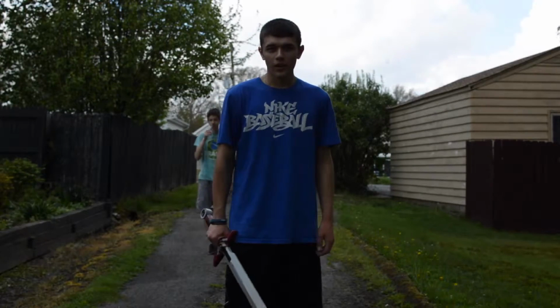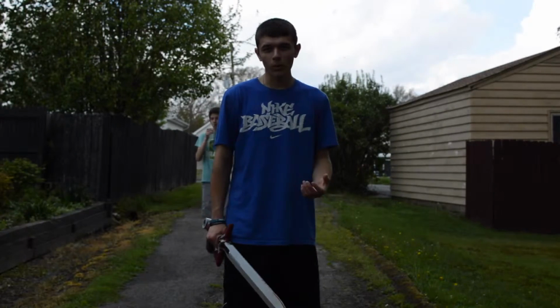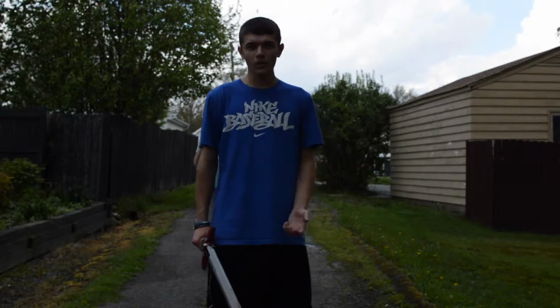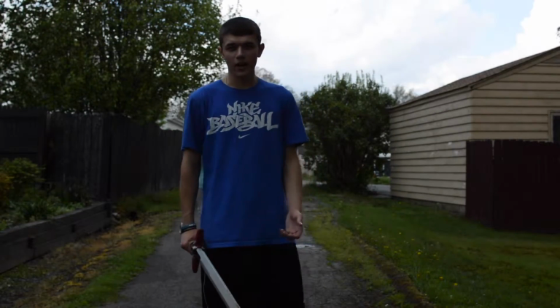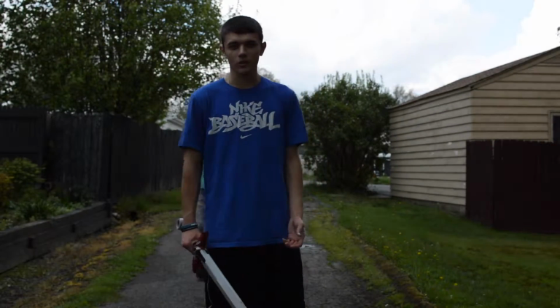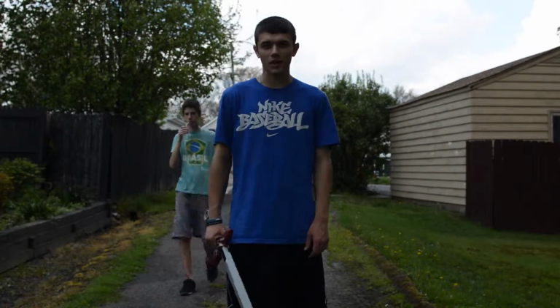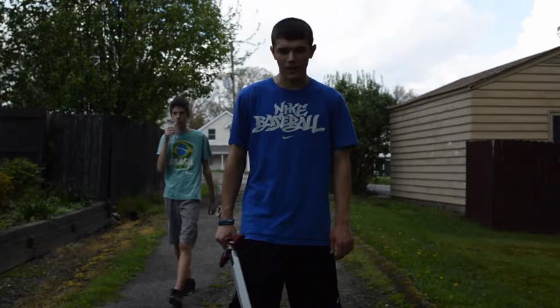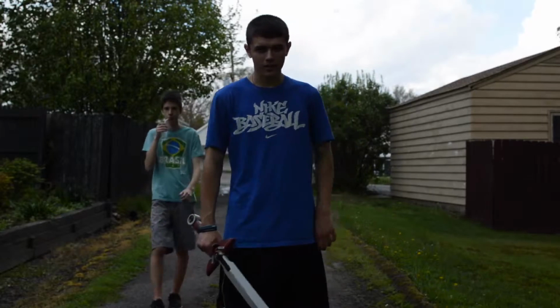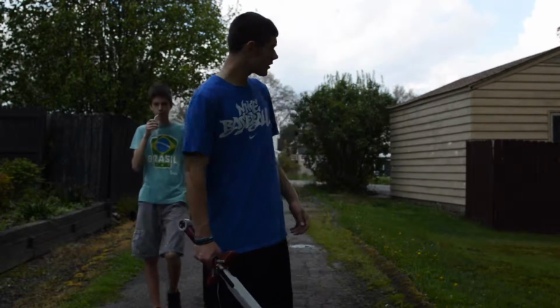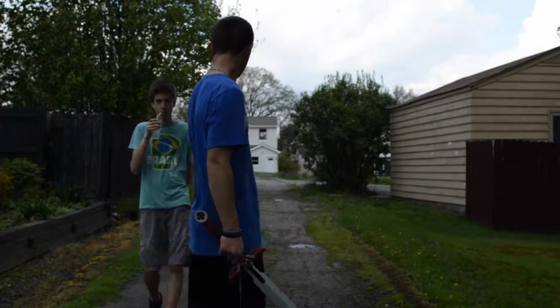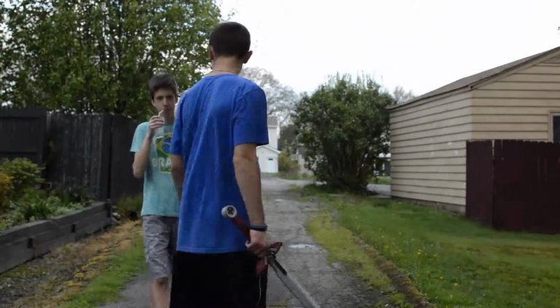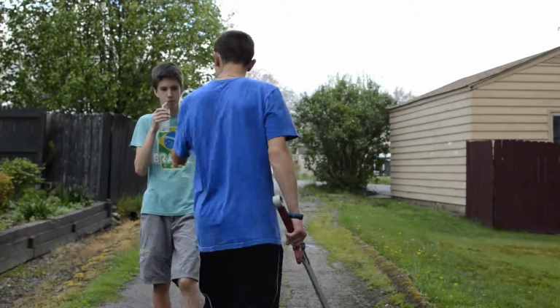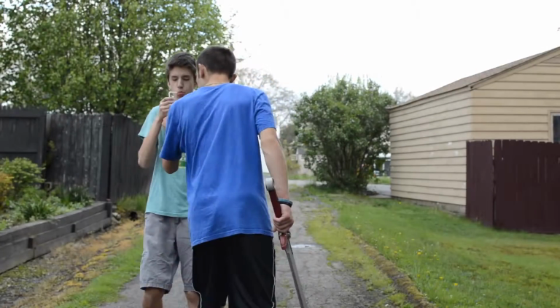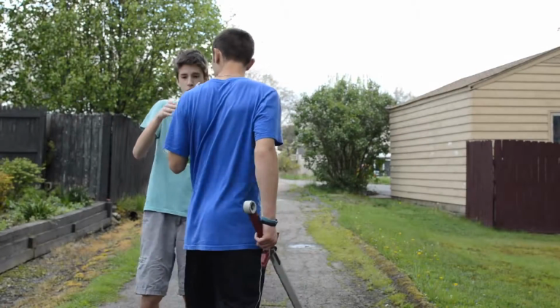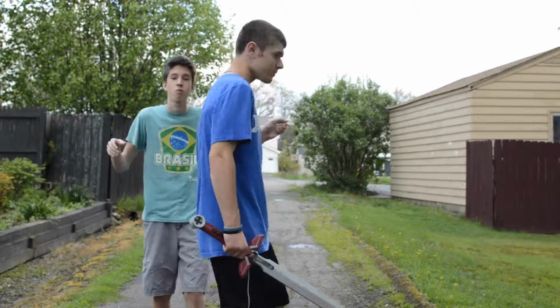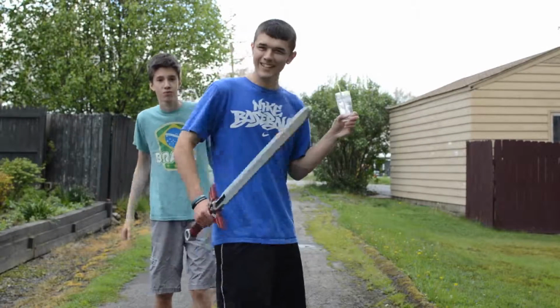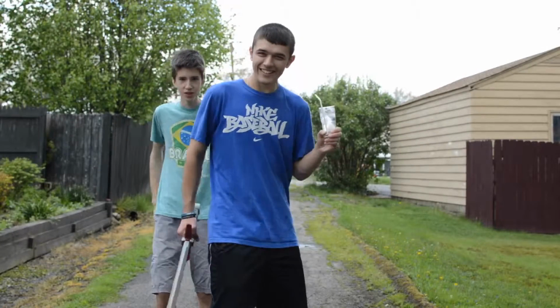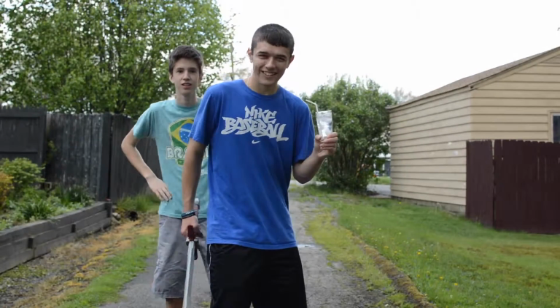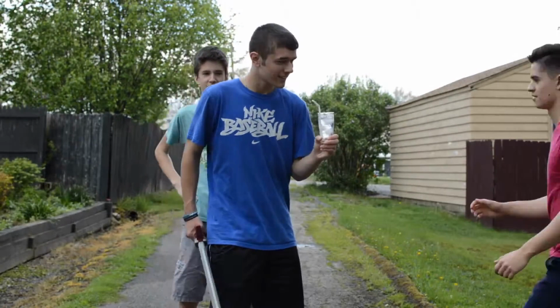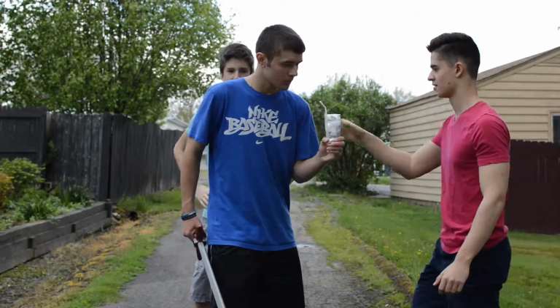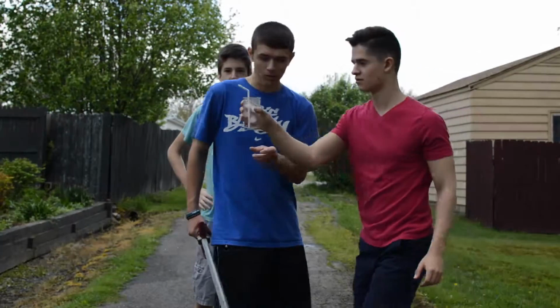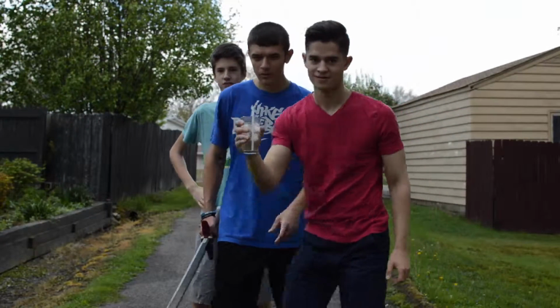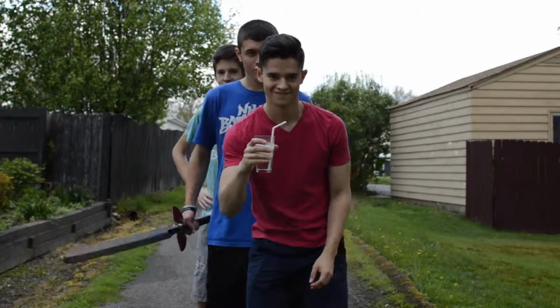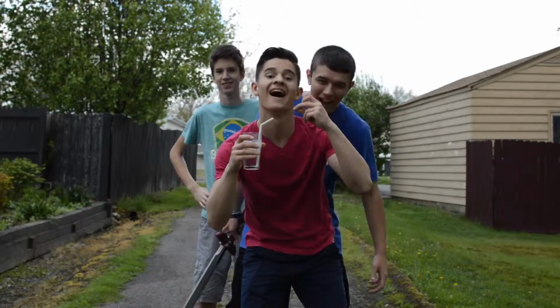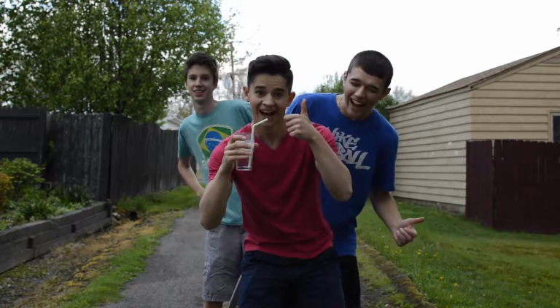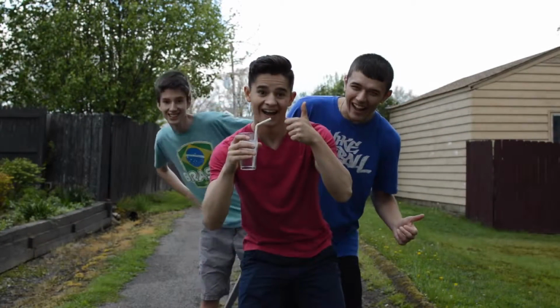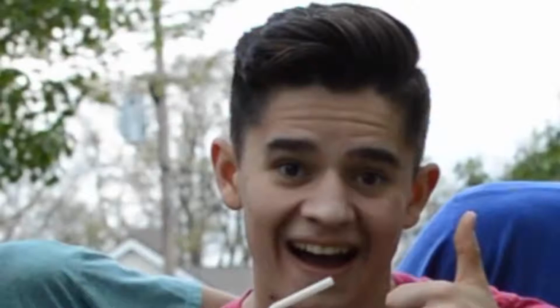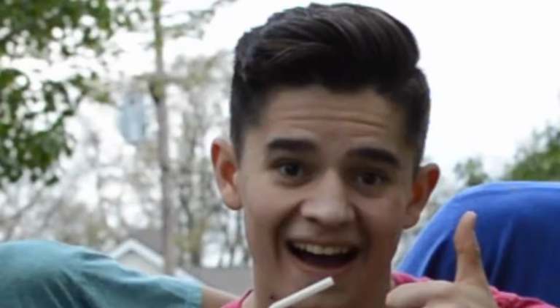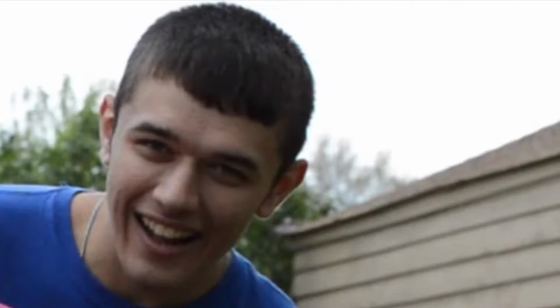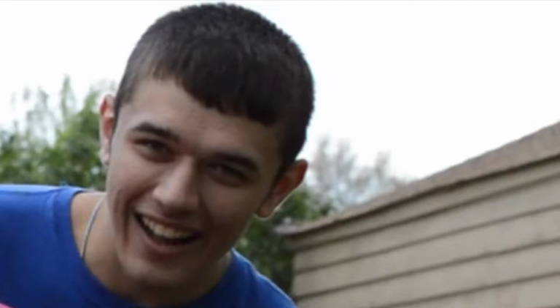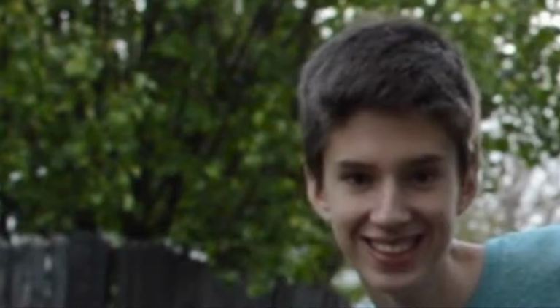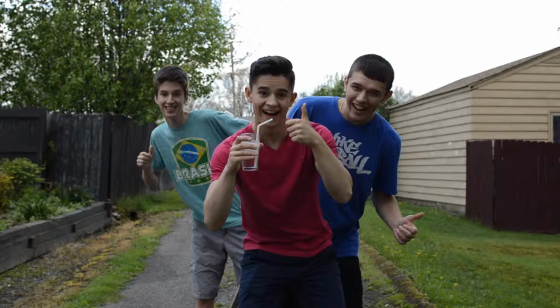It's important to always keep hydrated when it's hot outside. Stay cool with the Master.